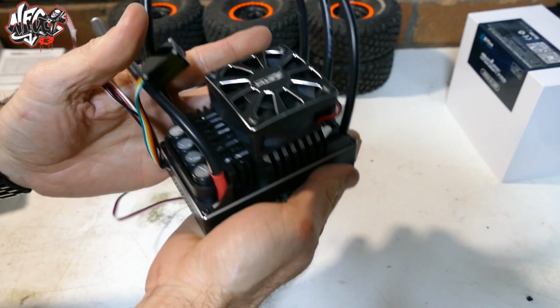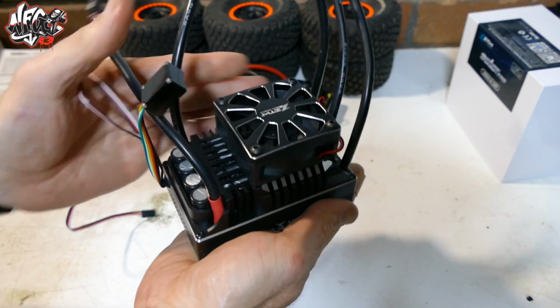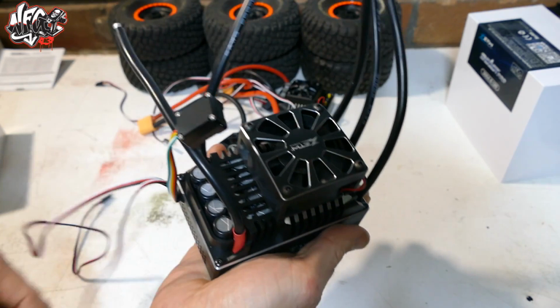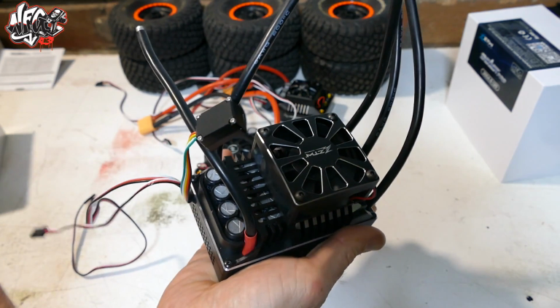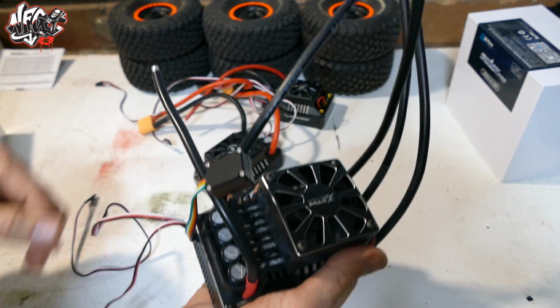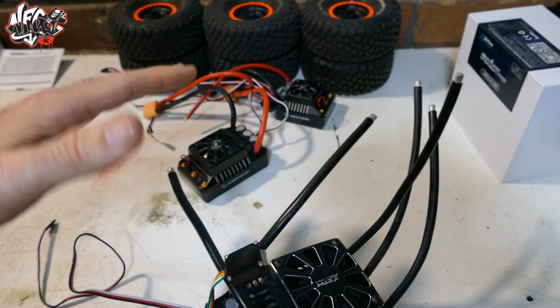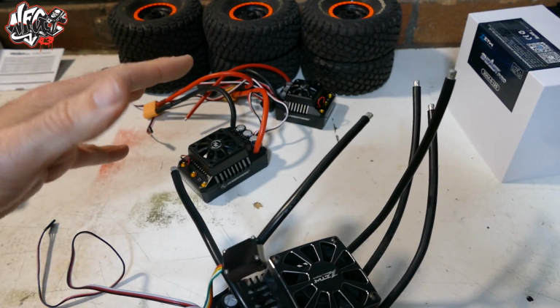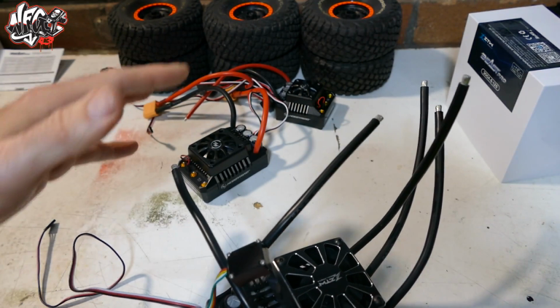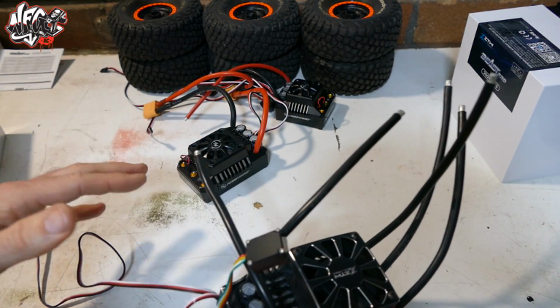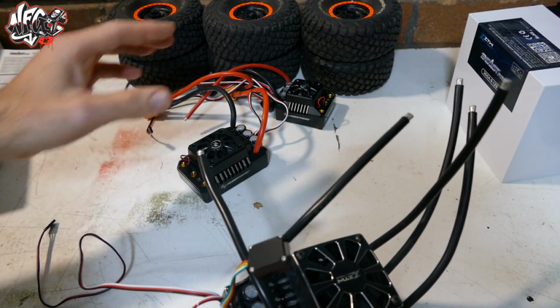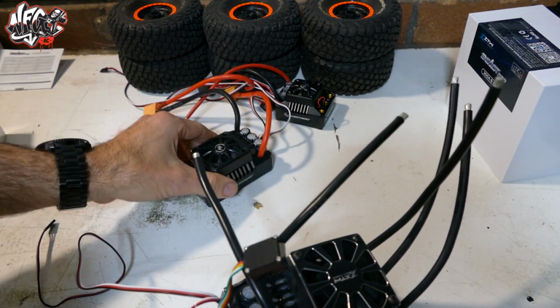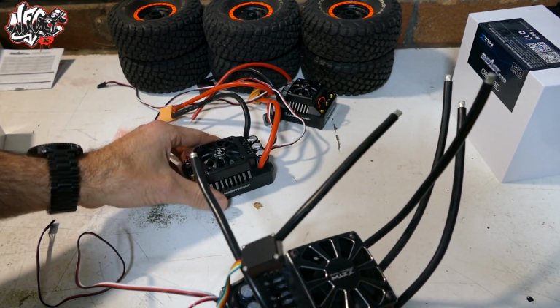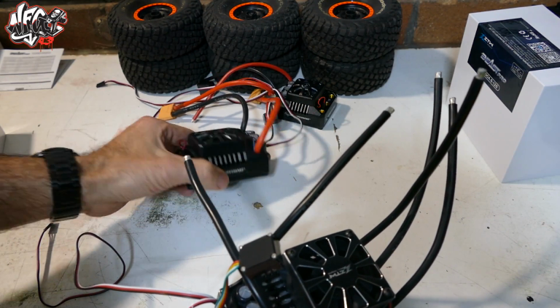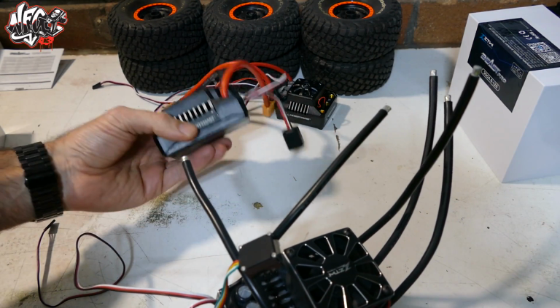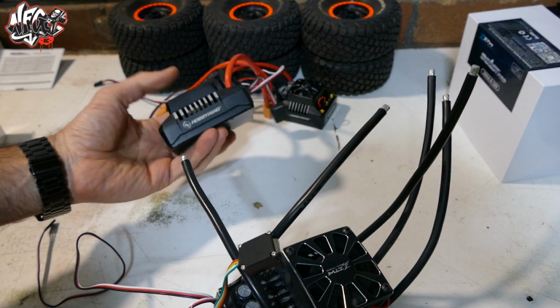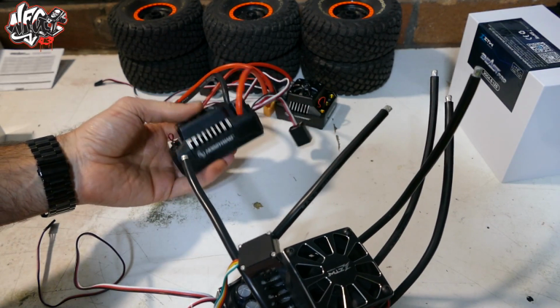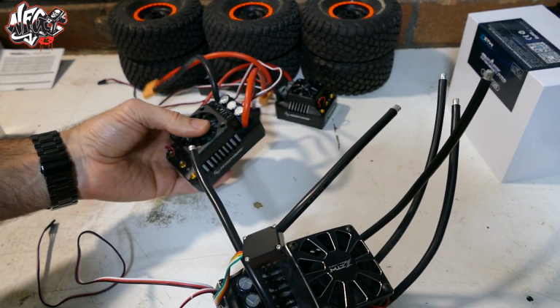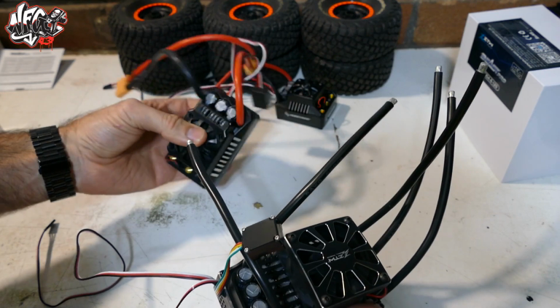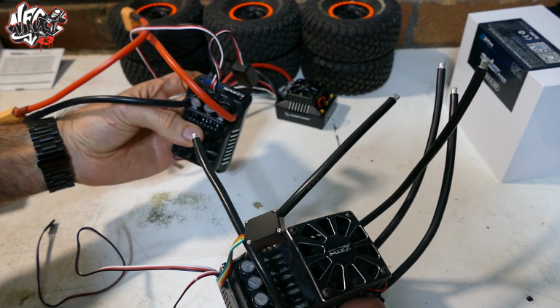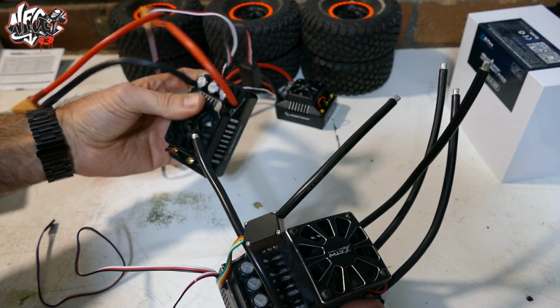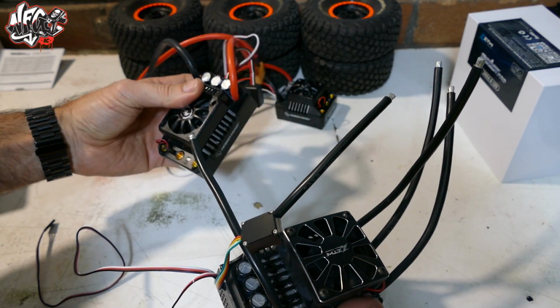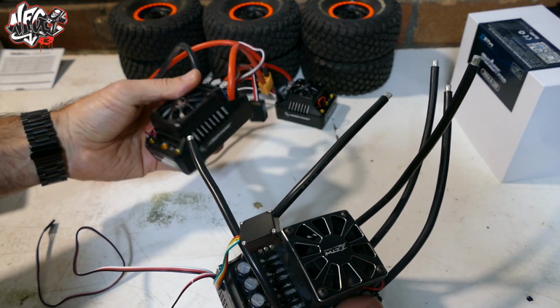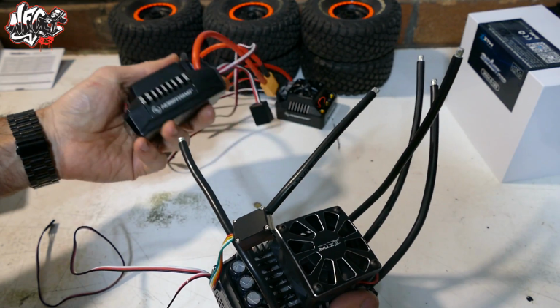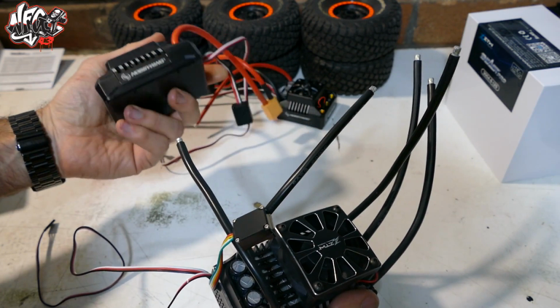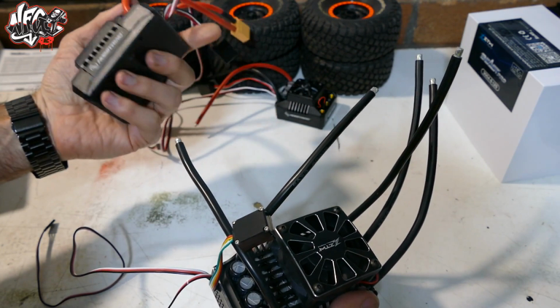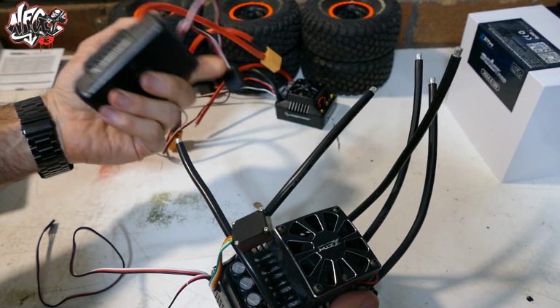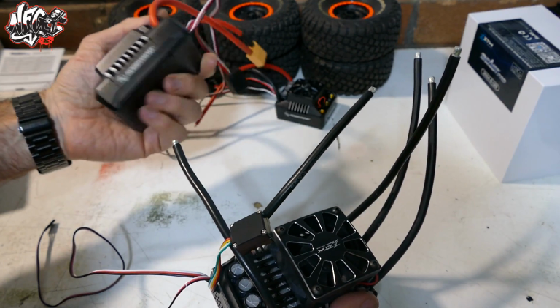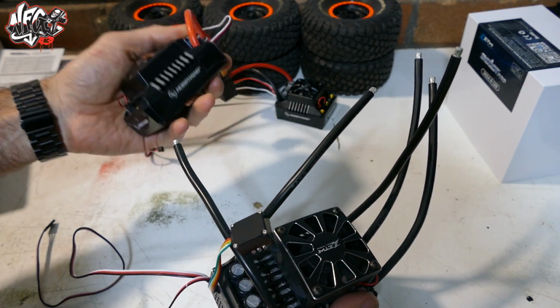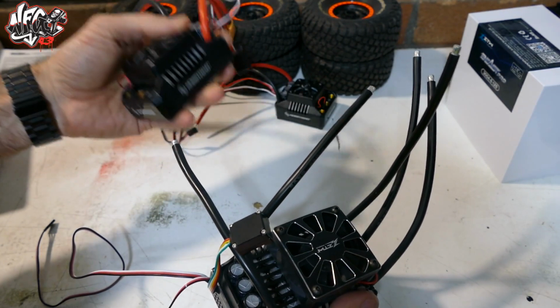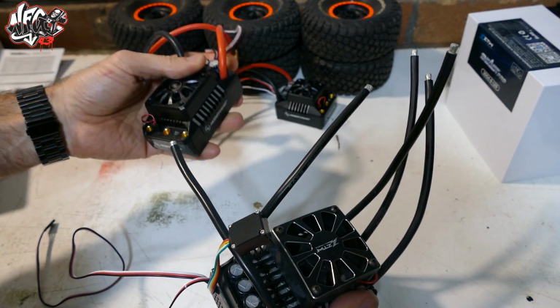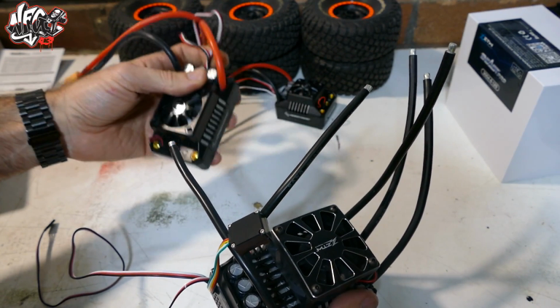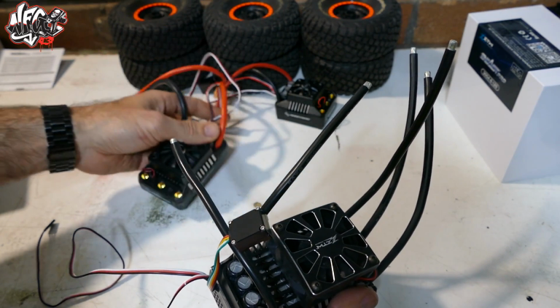And yes, it is programmable. To put that into perspective, the Max 5 here is a 200A continuous current and has a burst current of around 1300A.